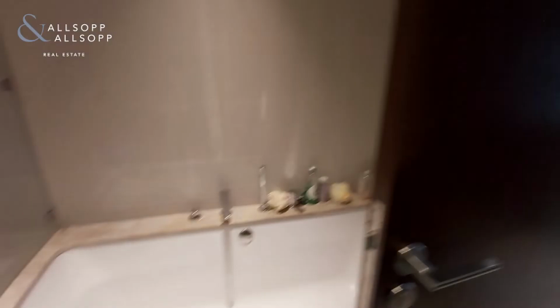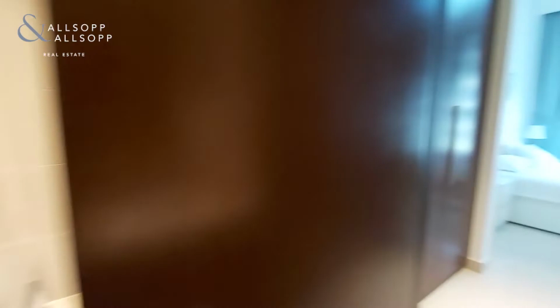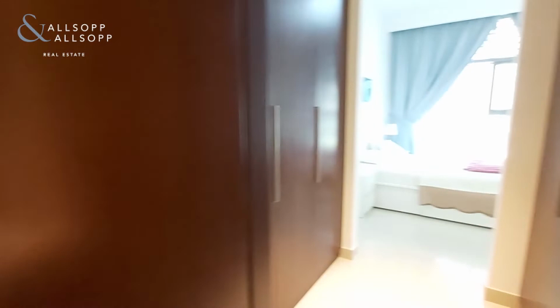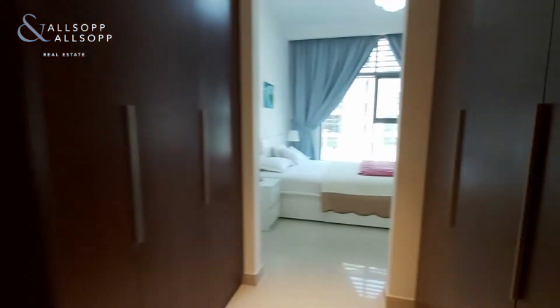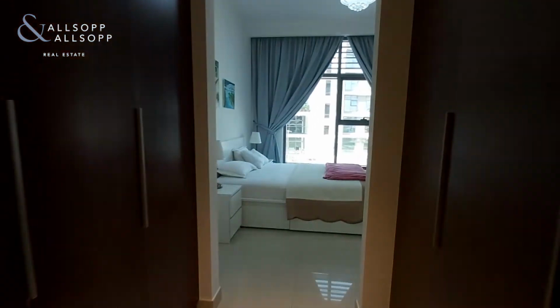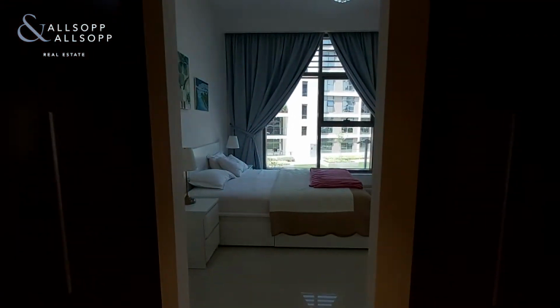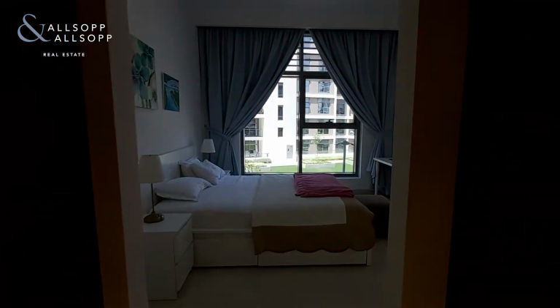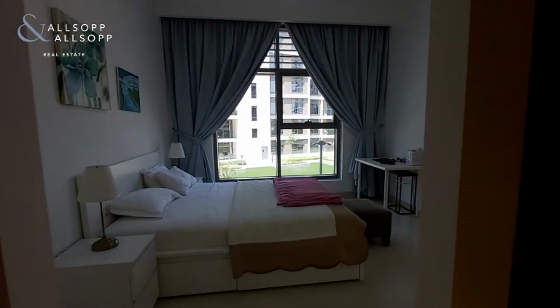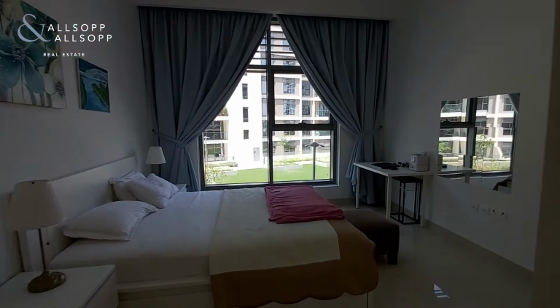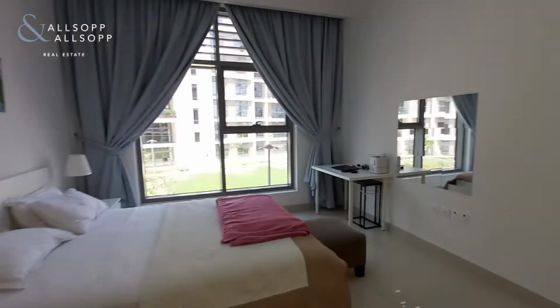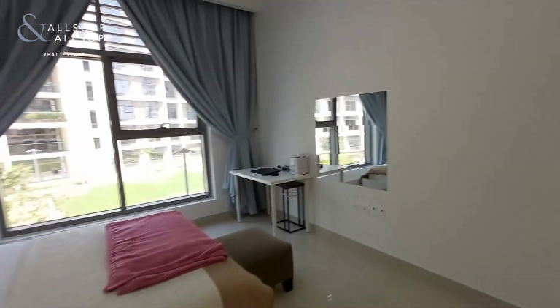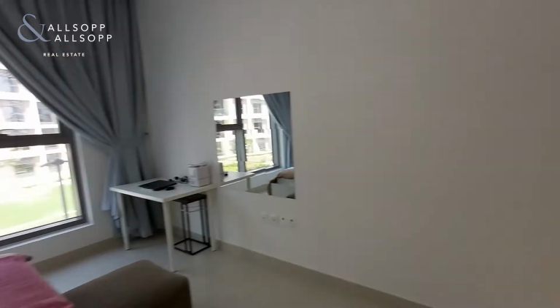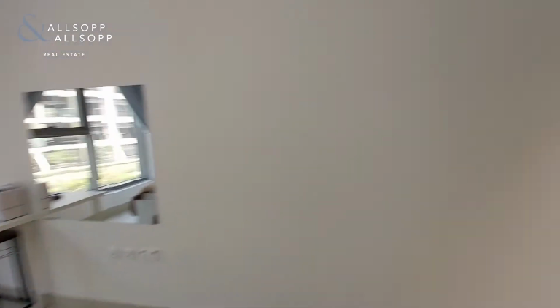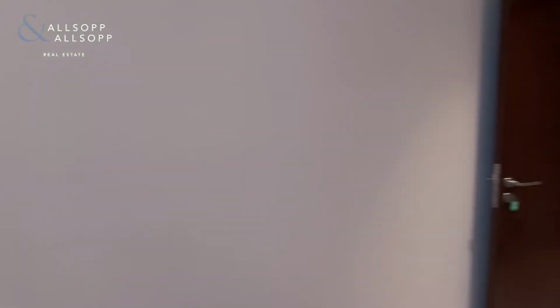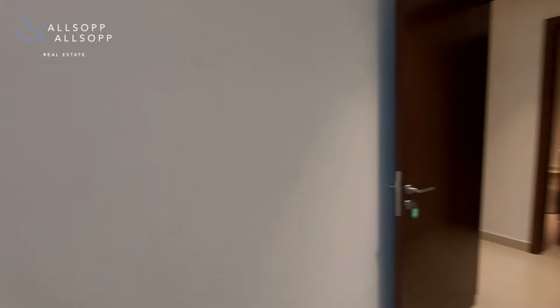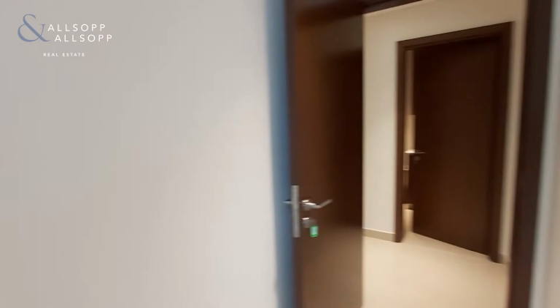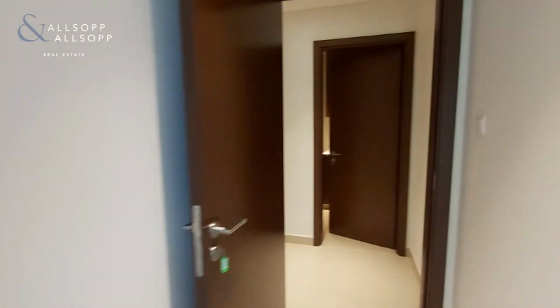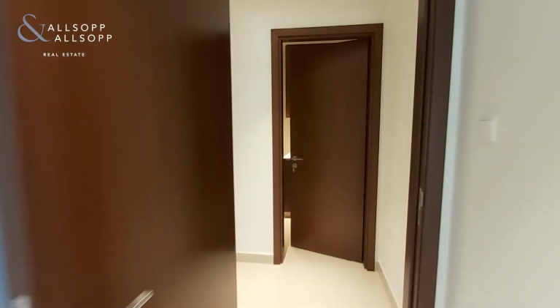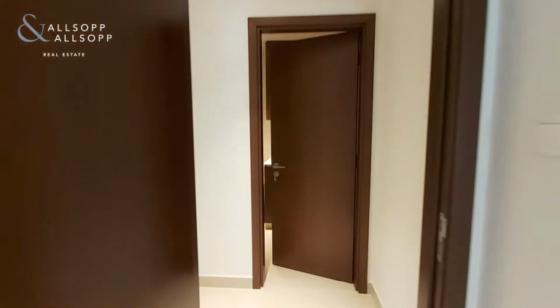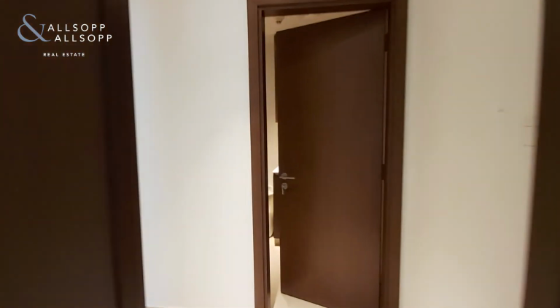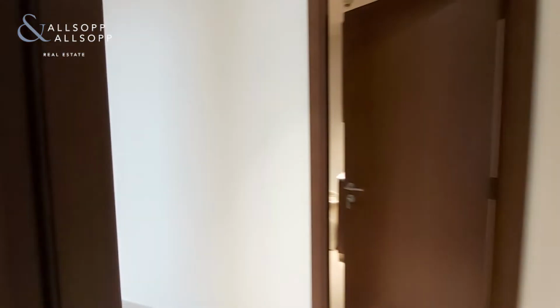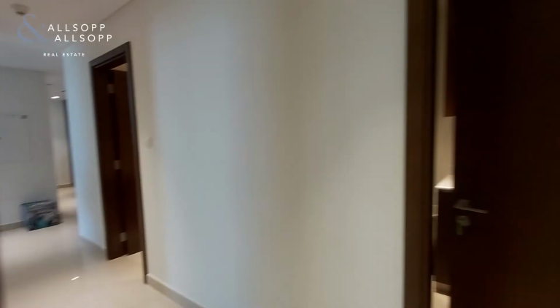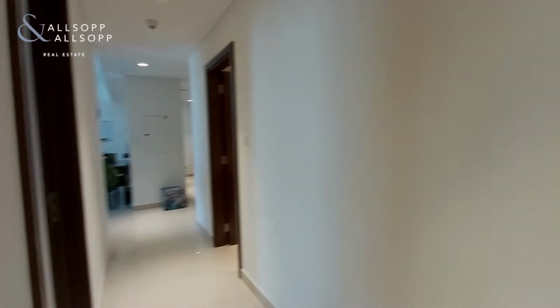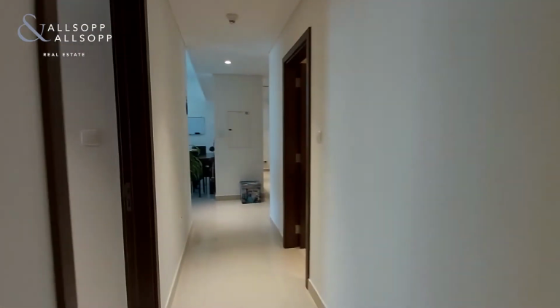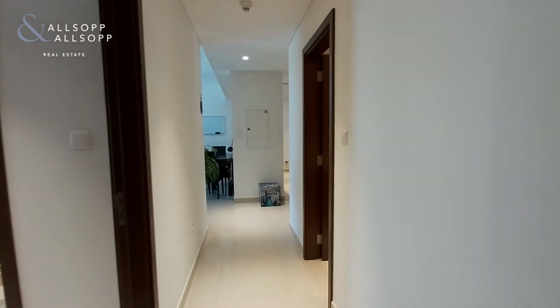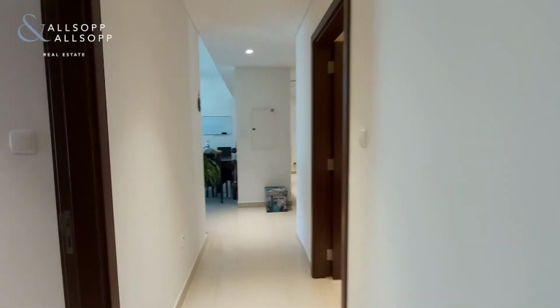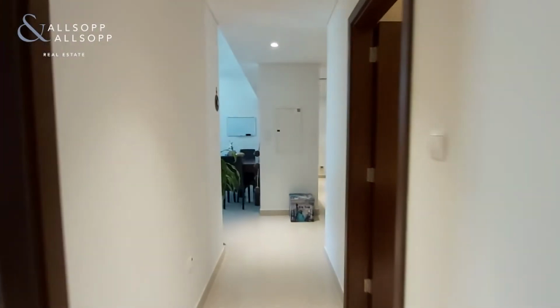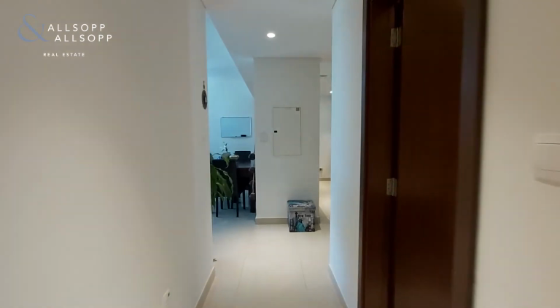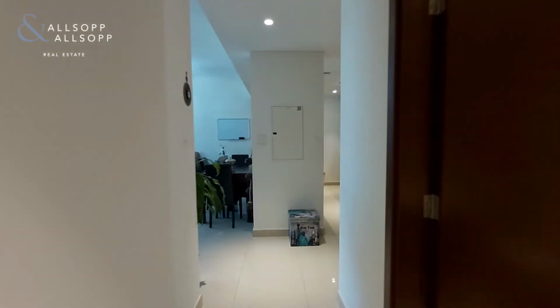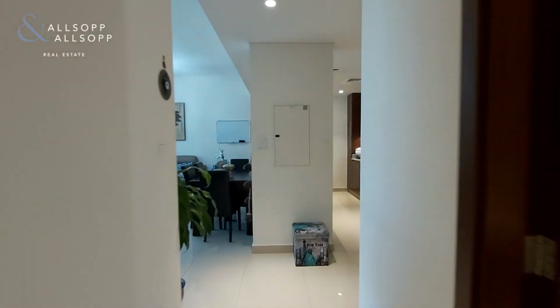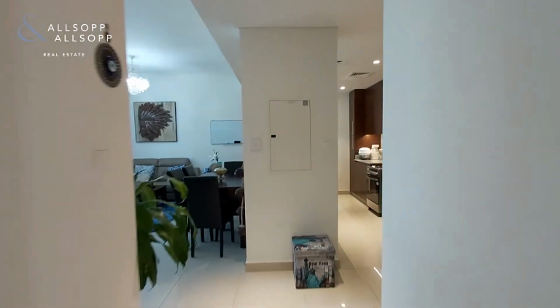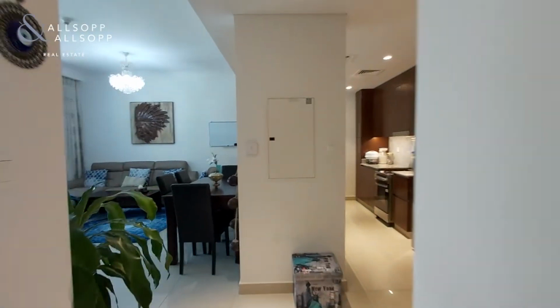If you wish to find out more on this property, please contact me on 055 33 95 402. Thanks for watching.